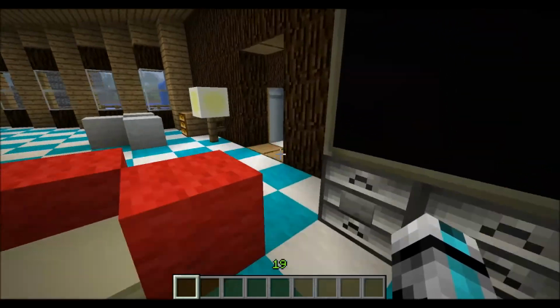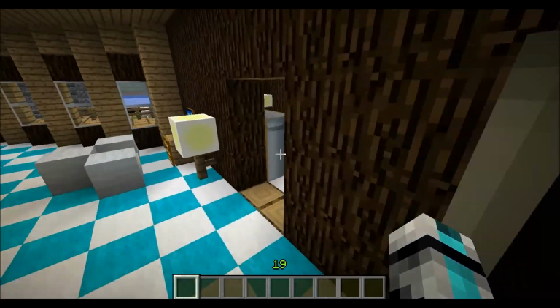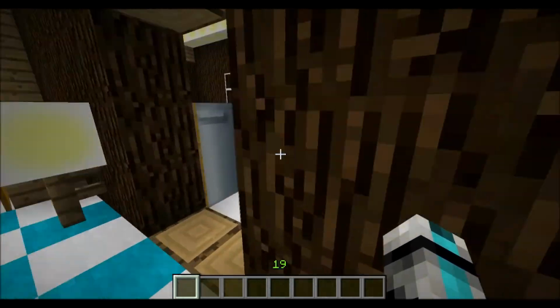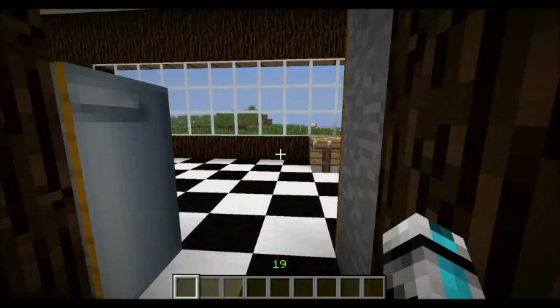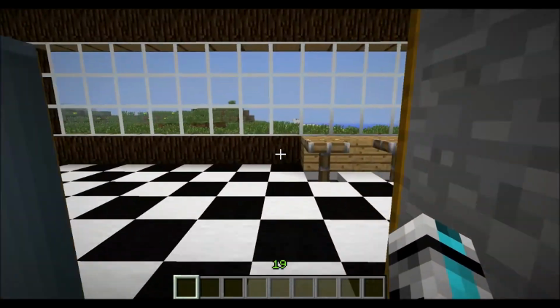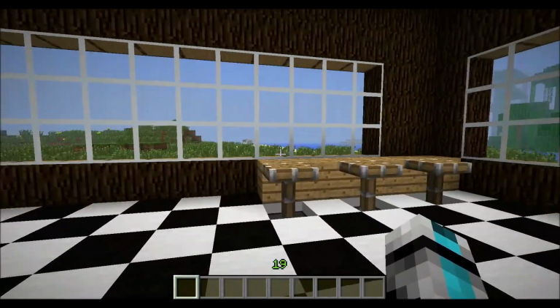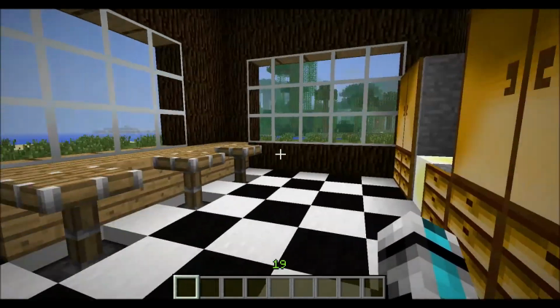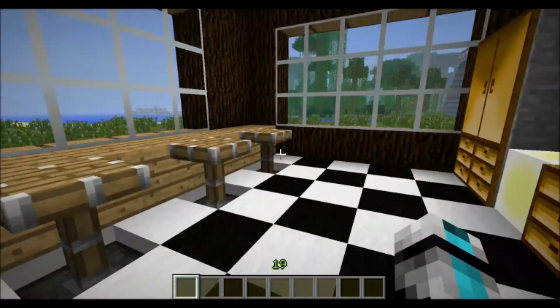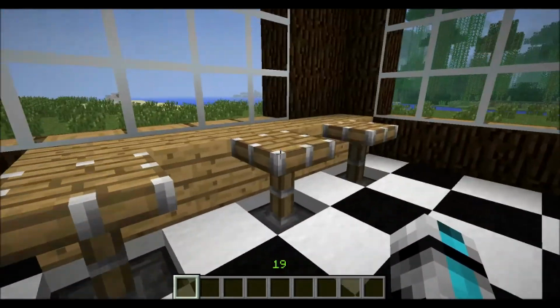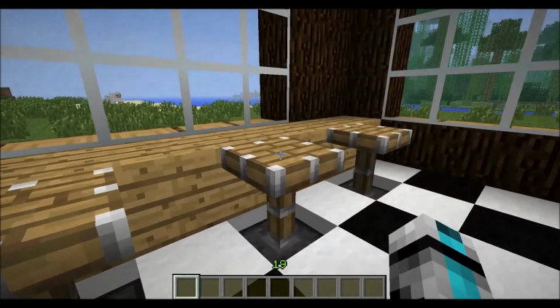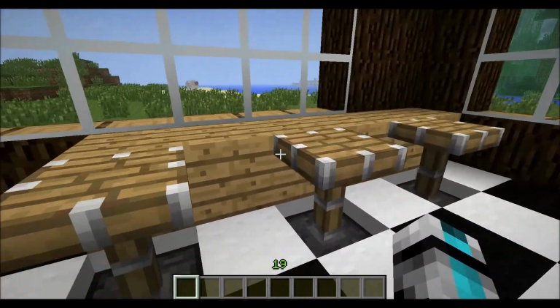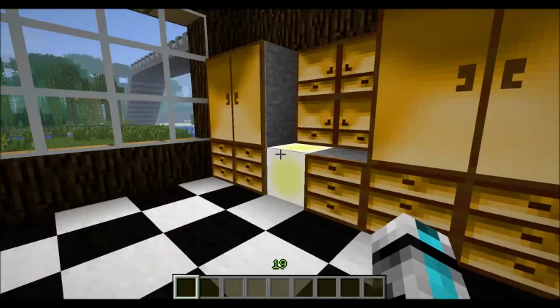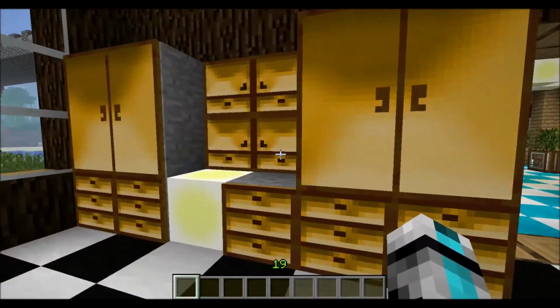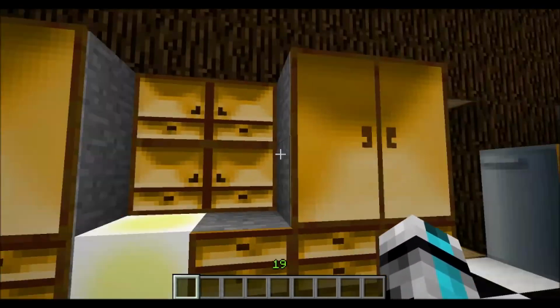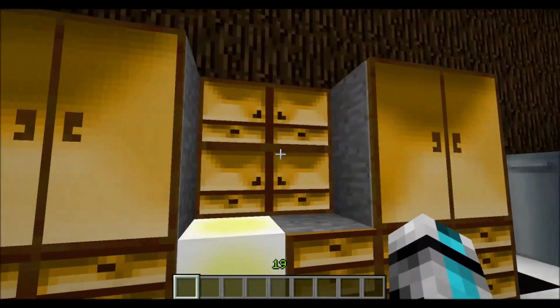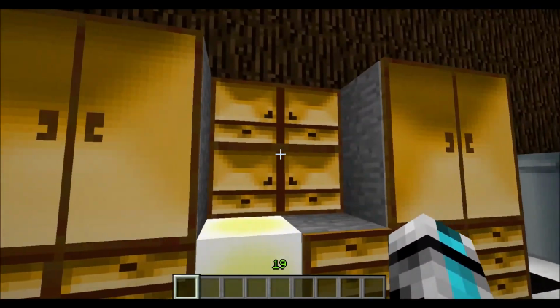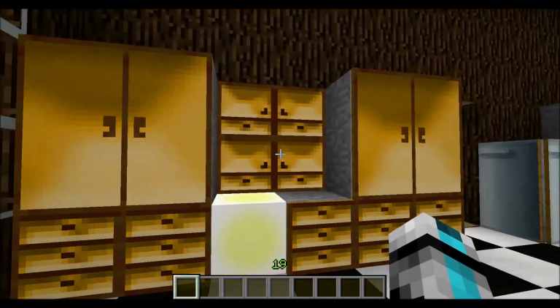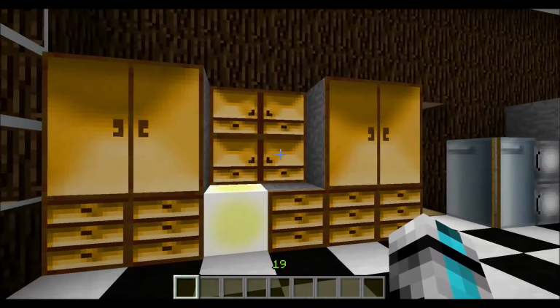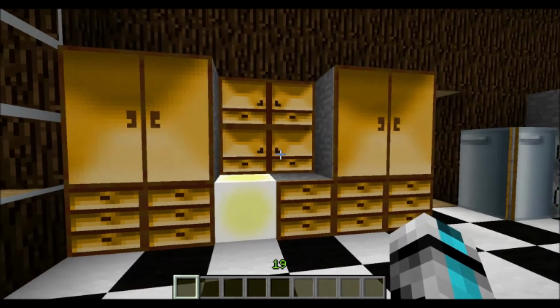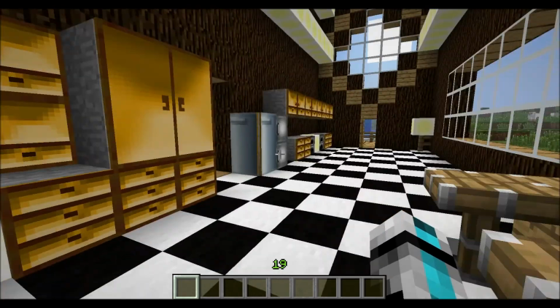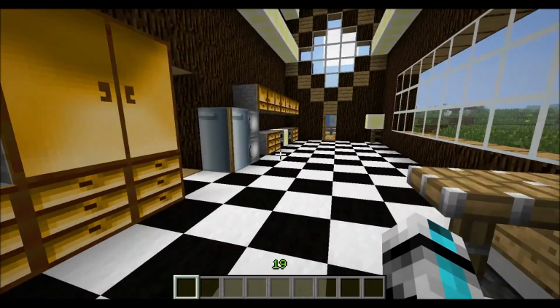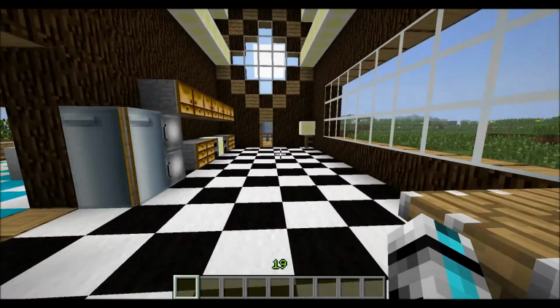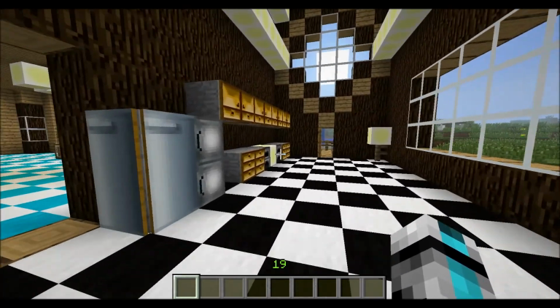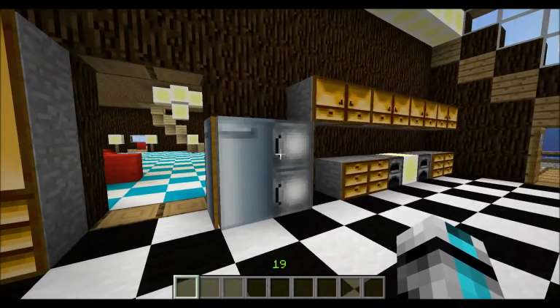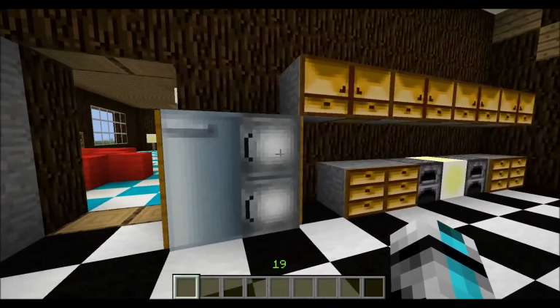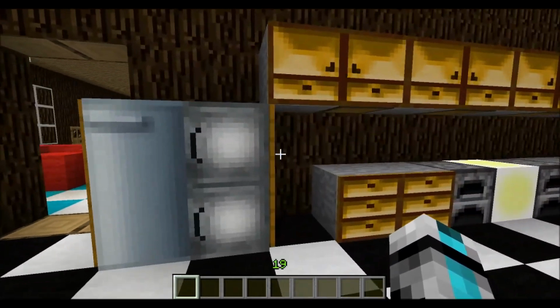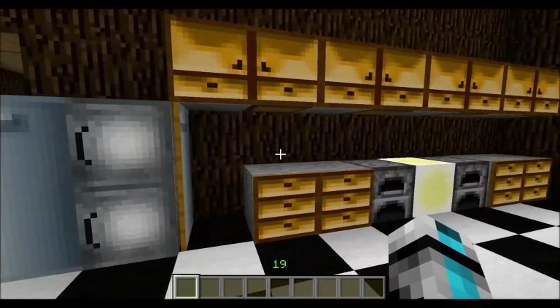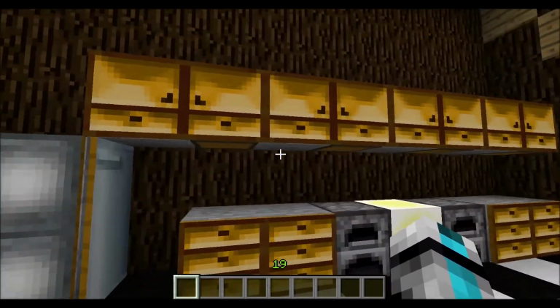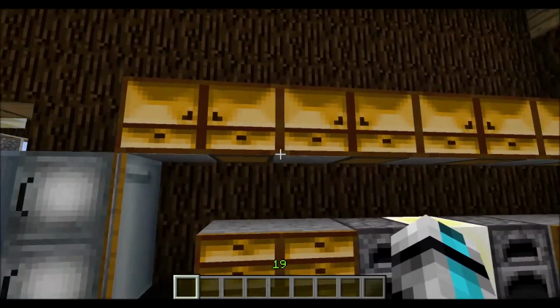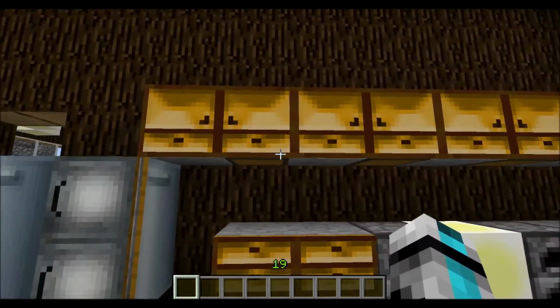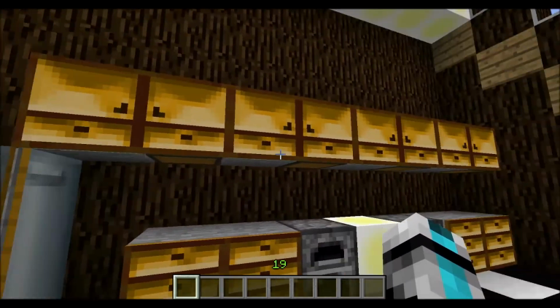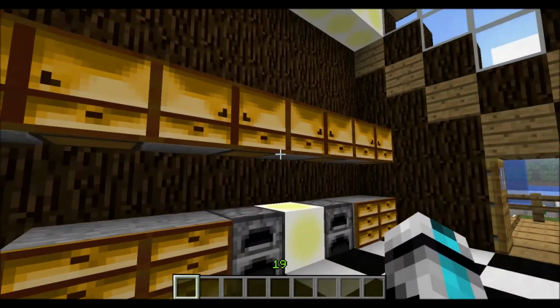Okay, this is the kitchen. You've got a little seating area, you've got your little cupboards, a fridge, and these little things here.